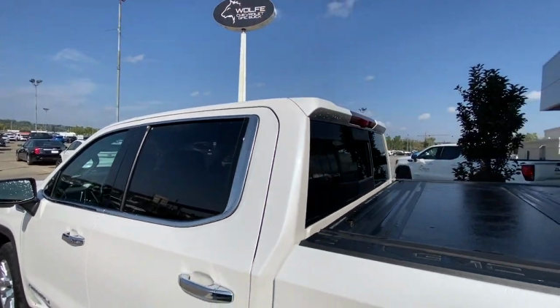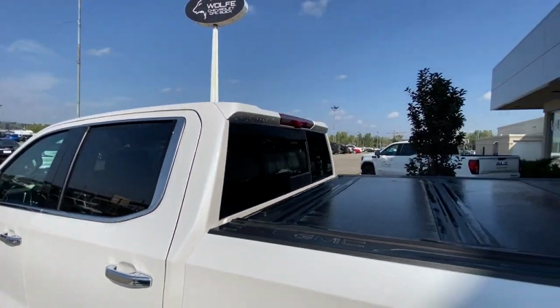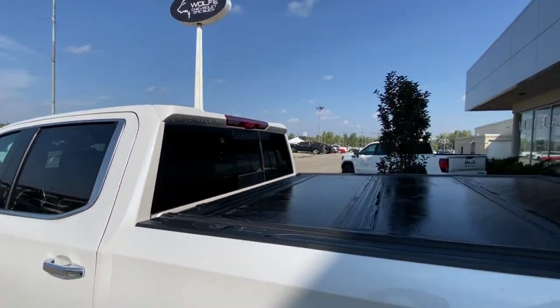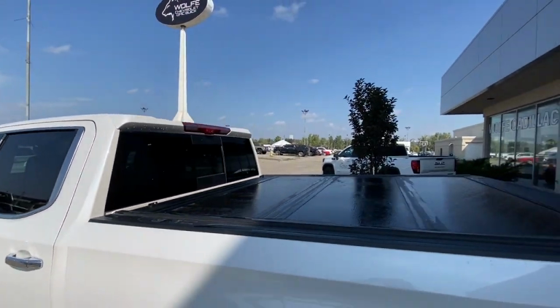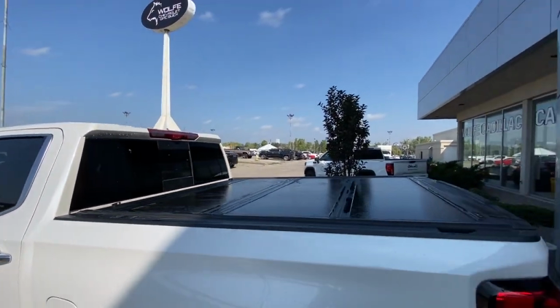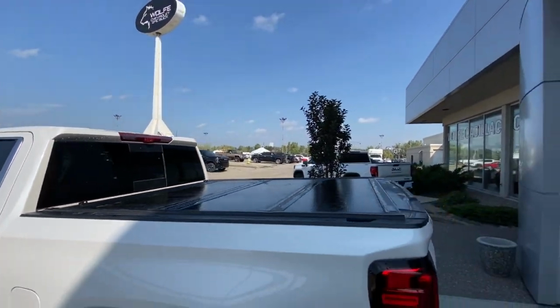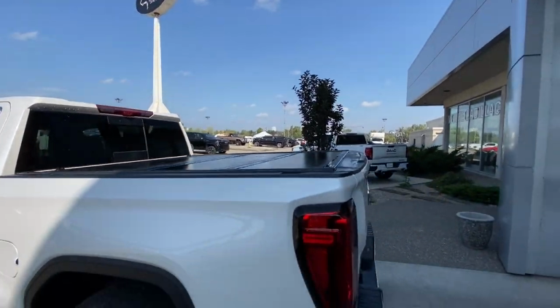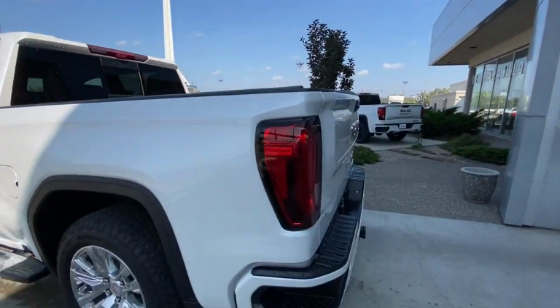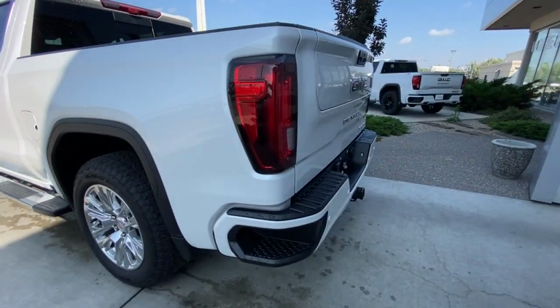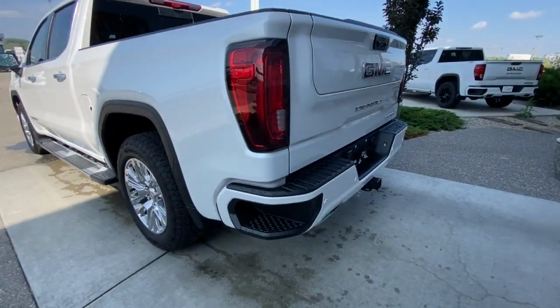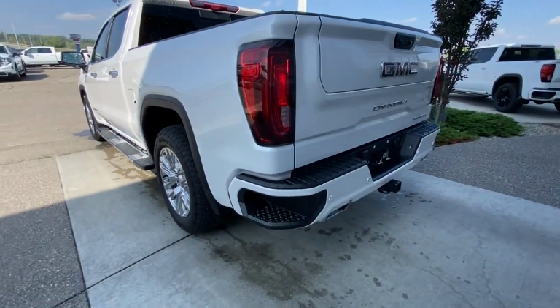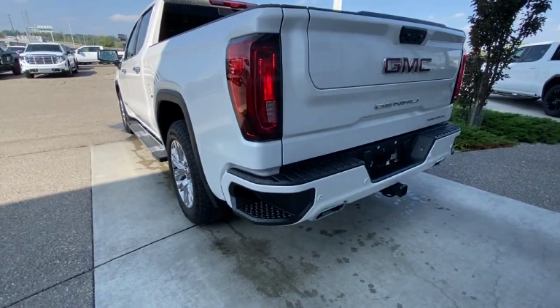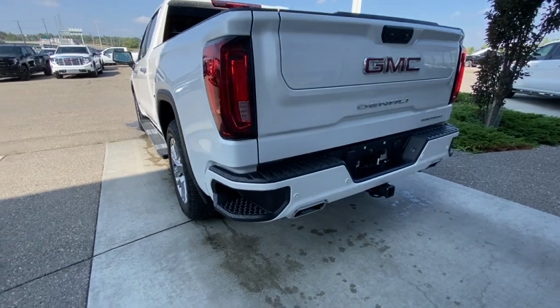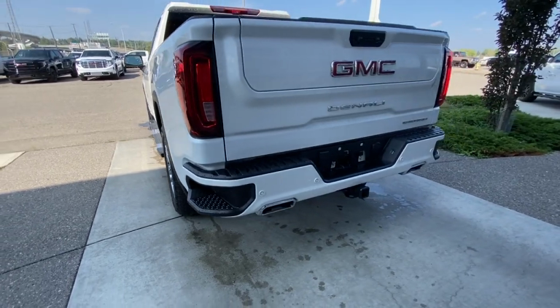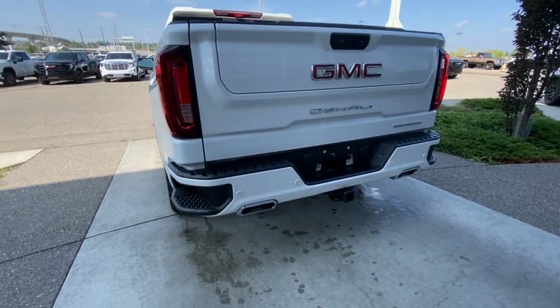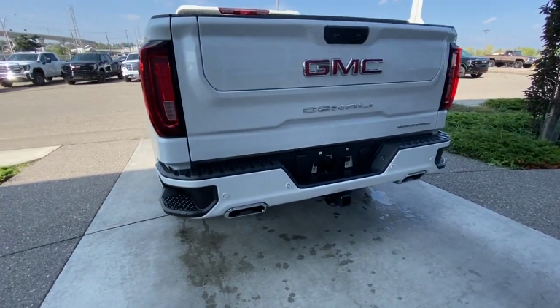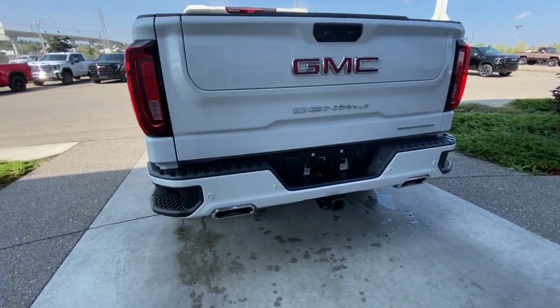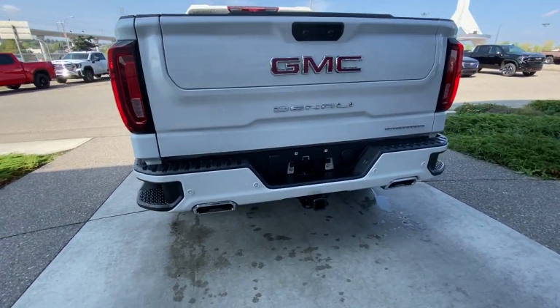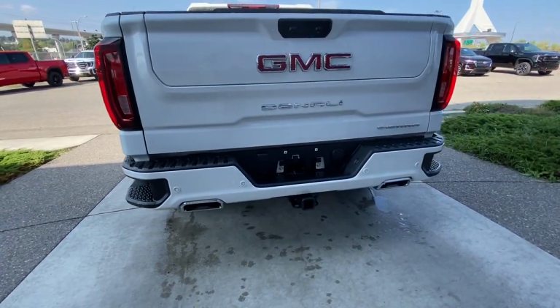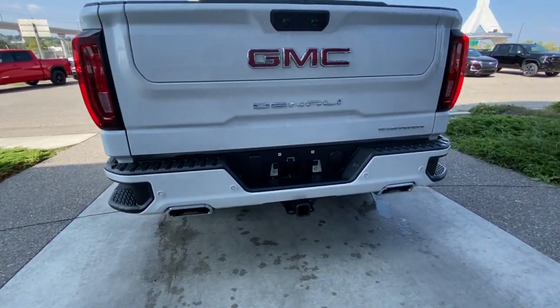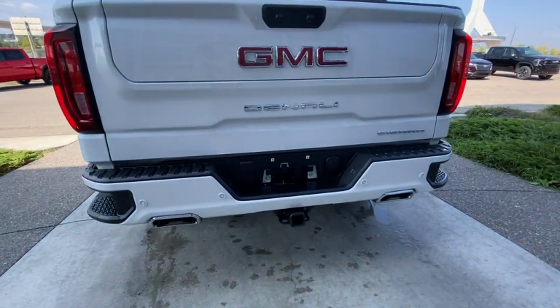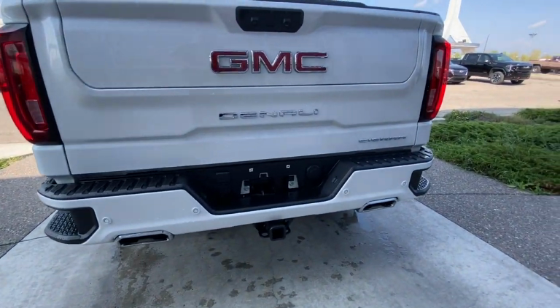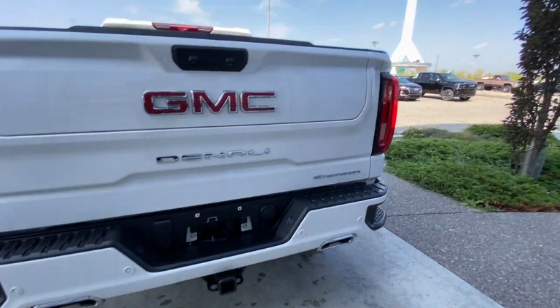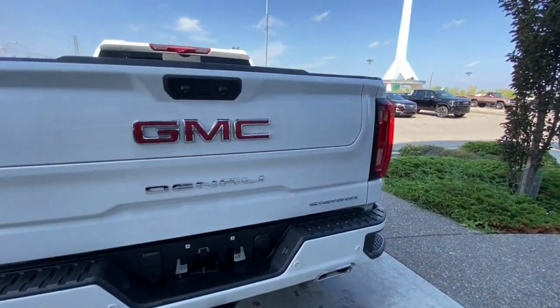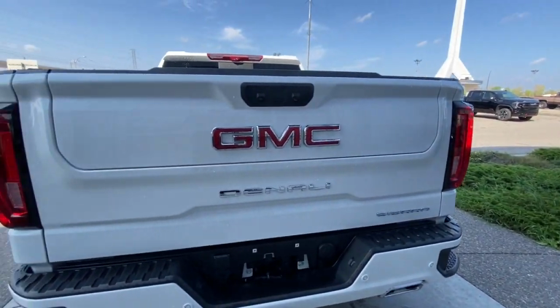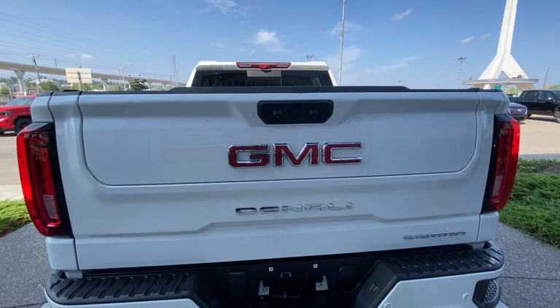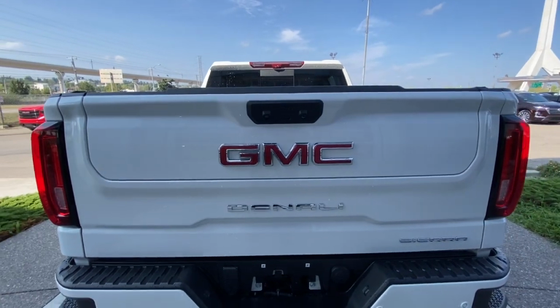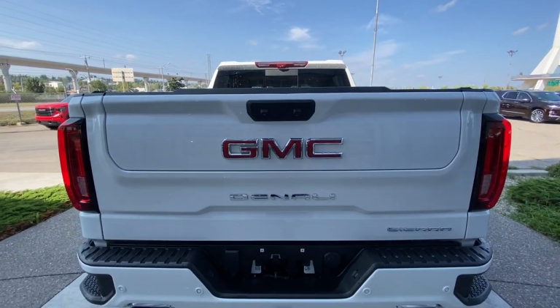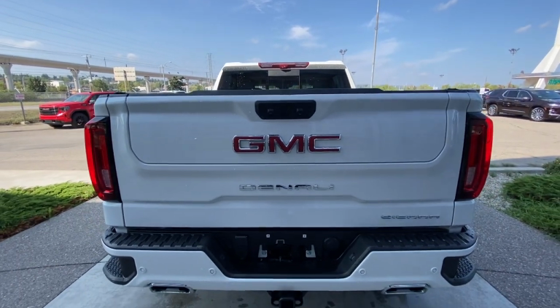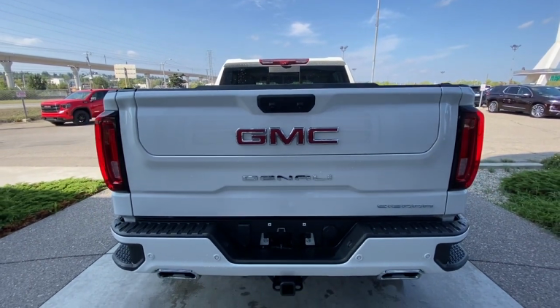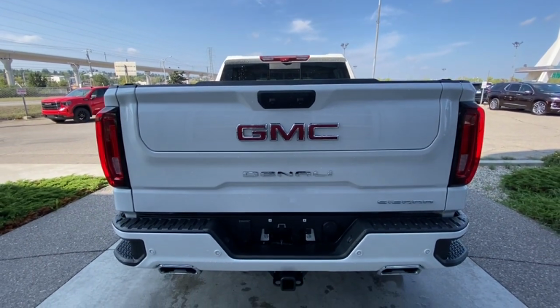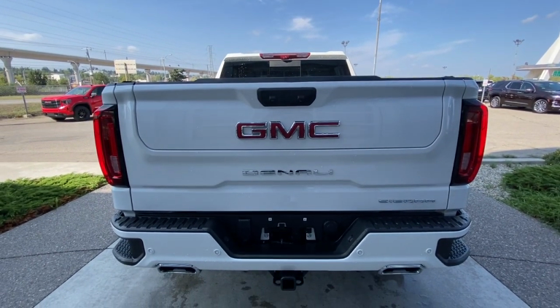This truck also comes equipped with a bed cover. Around the back of the vehicle we have side steps built into either side of the bumper, twin chrome tipped exhaust, and a towing package is installed. Sierra, Denali and GMC badging are all featured on GM's multi-pro tailgate.